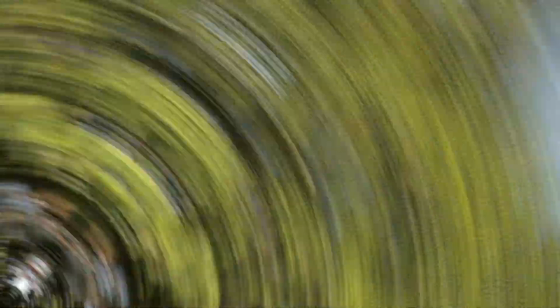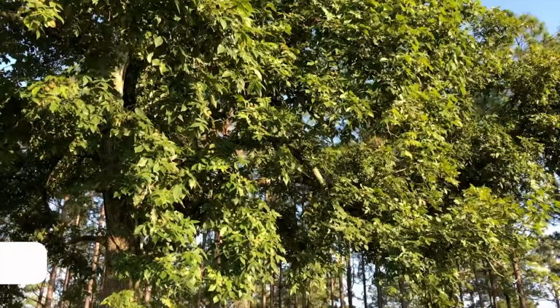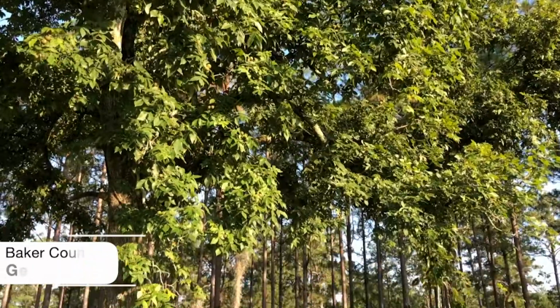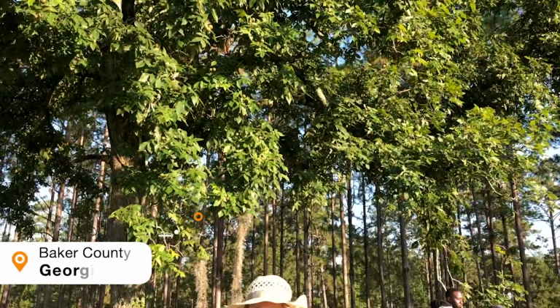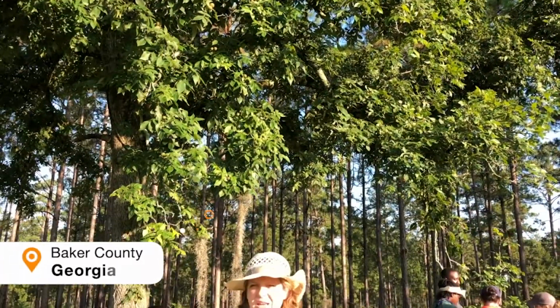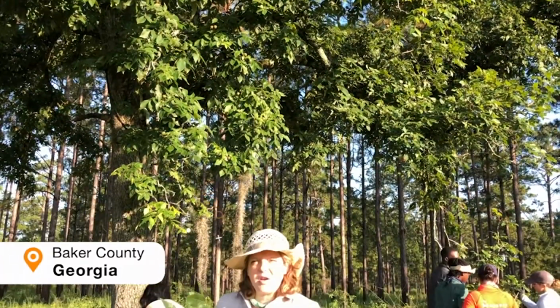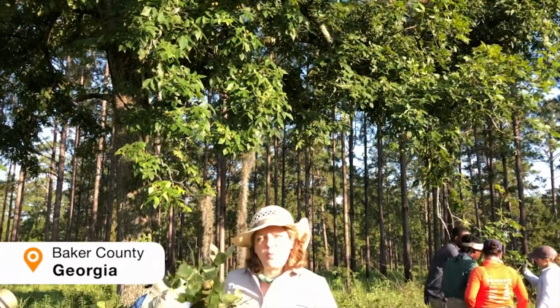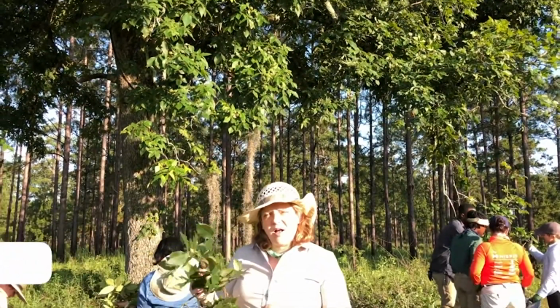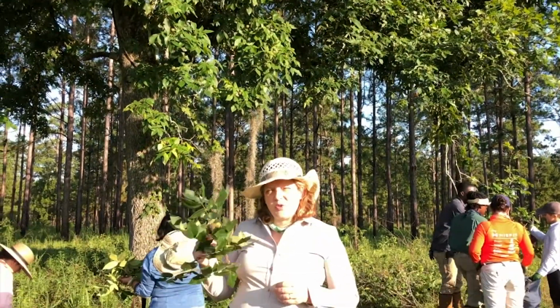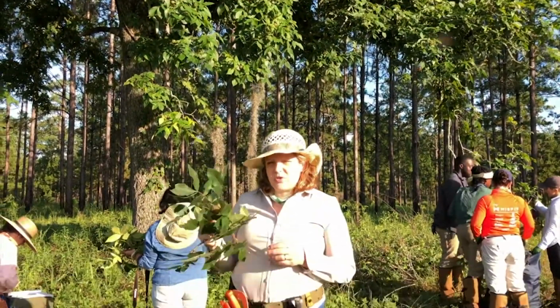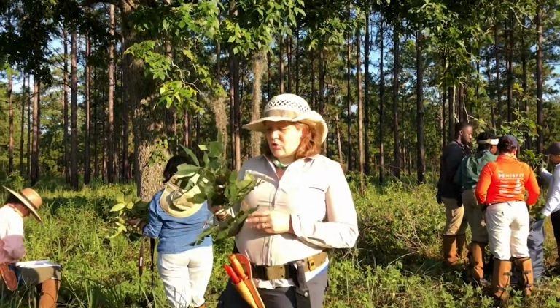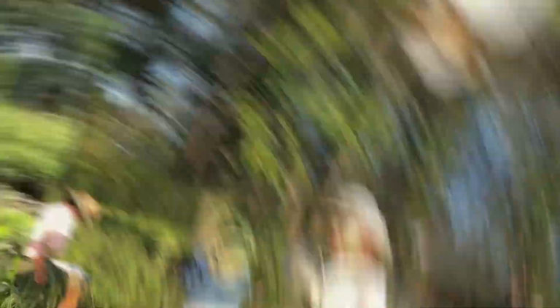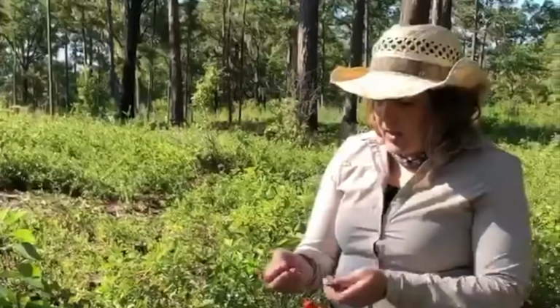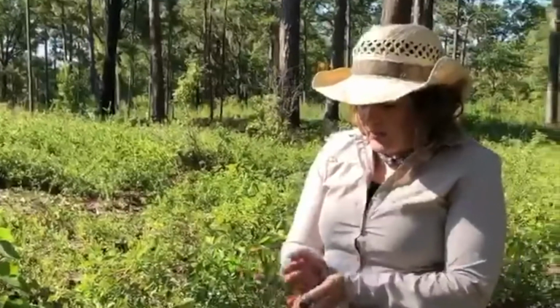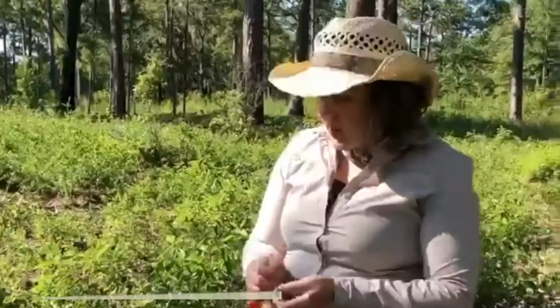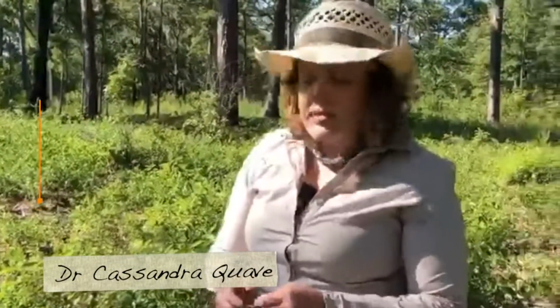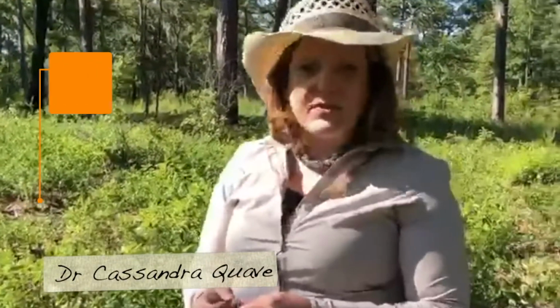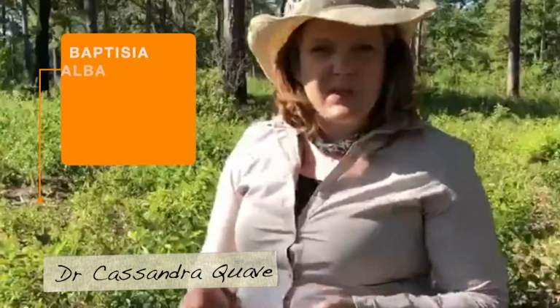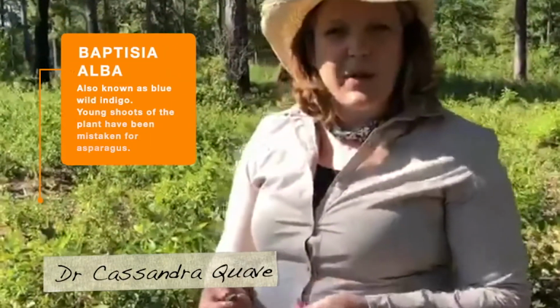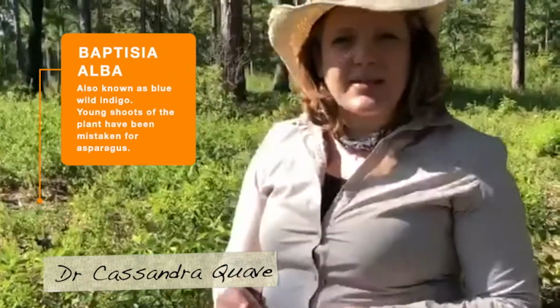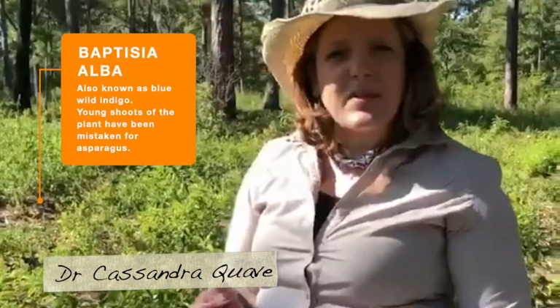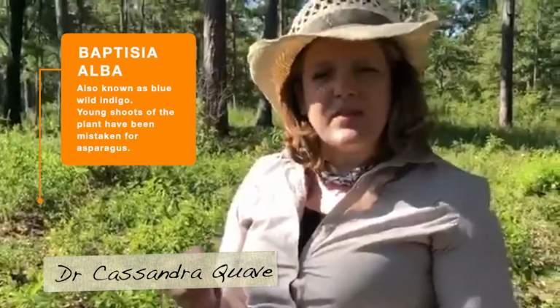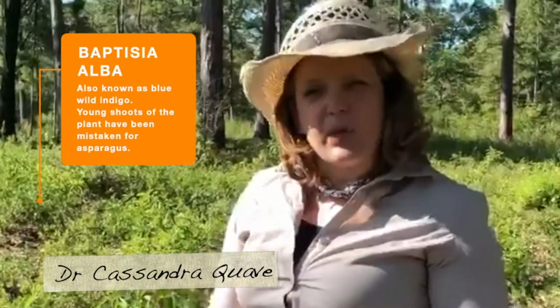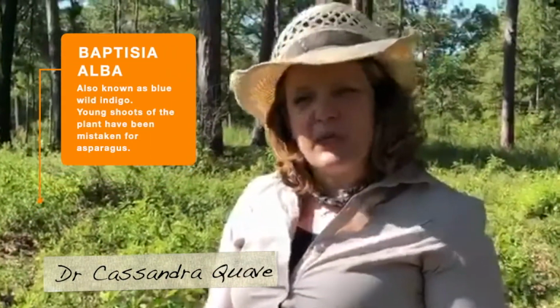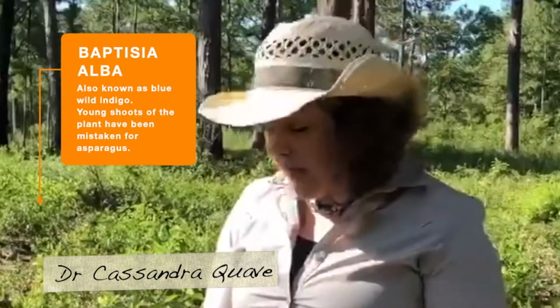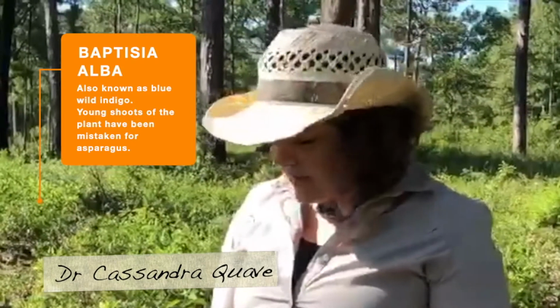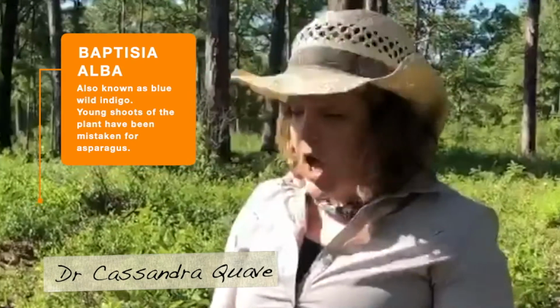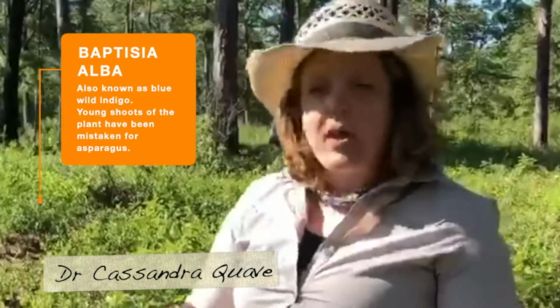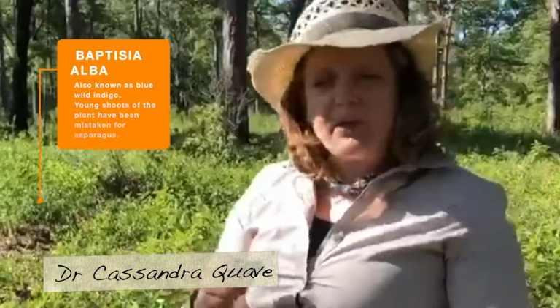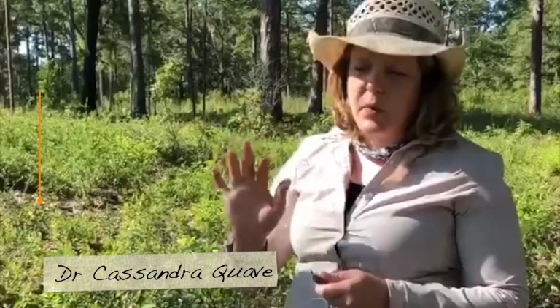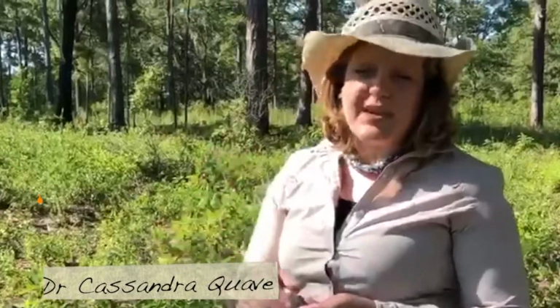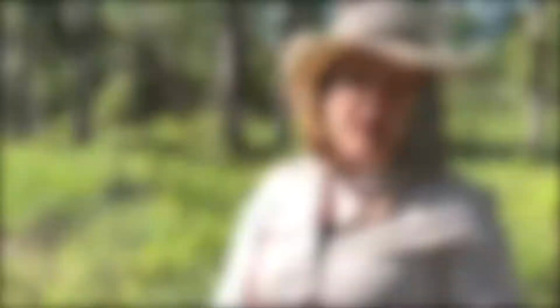We're working today in South Georgia and I wanted to point out this really interesting tree. This plant has a long history of use in Native American medicine. They would take the roots of the plant, dig it up, pound it into a bolus and a rinse.